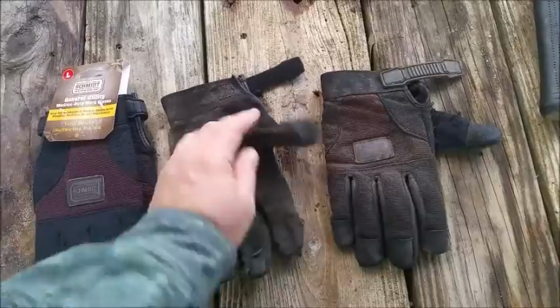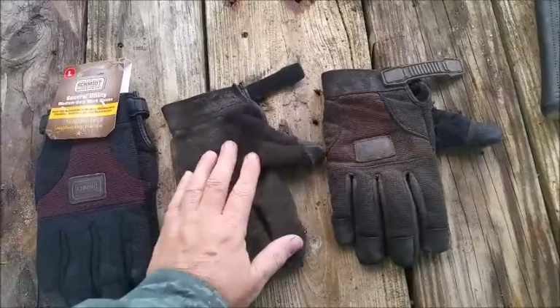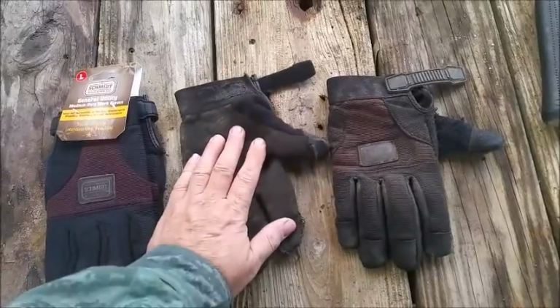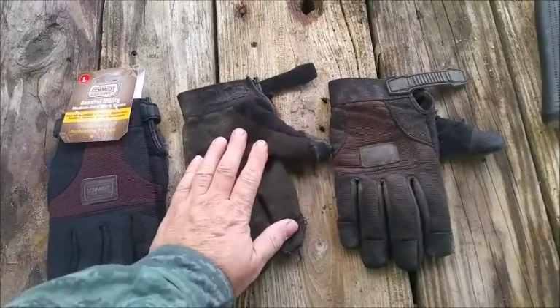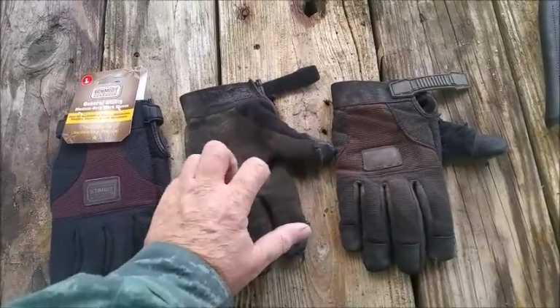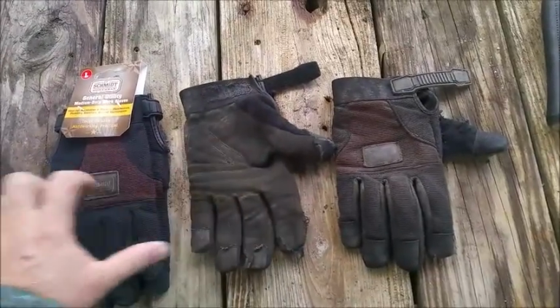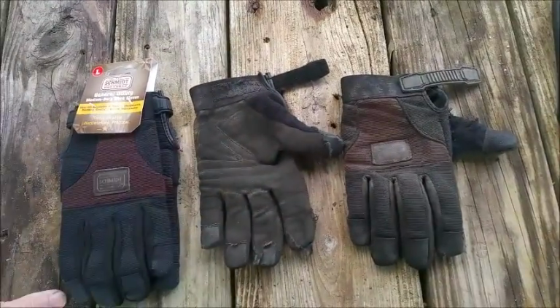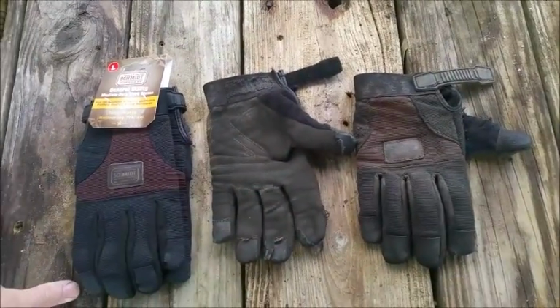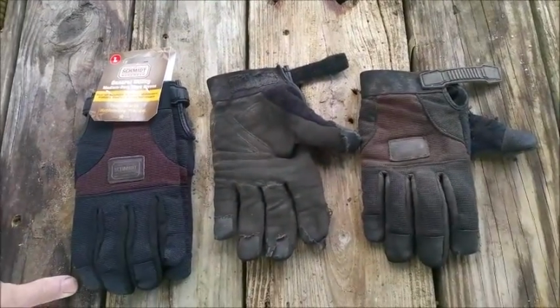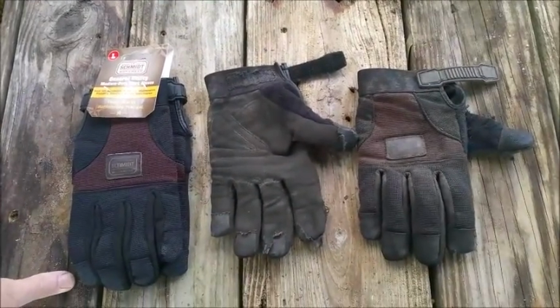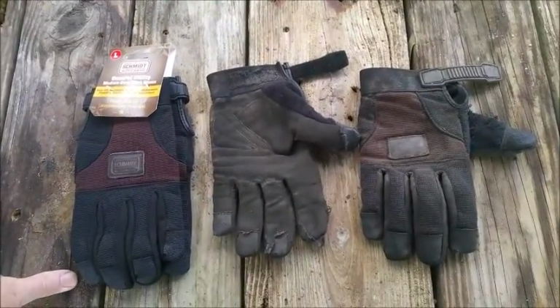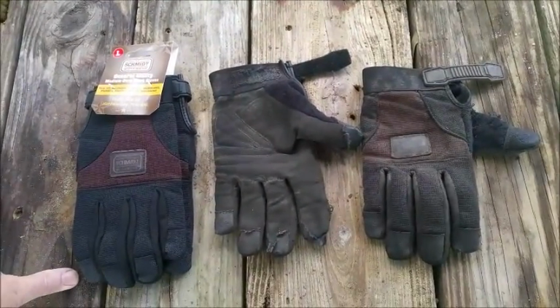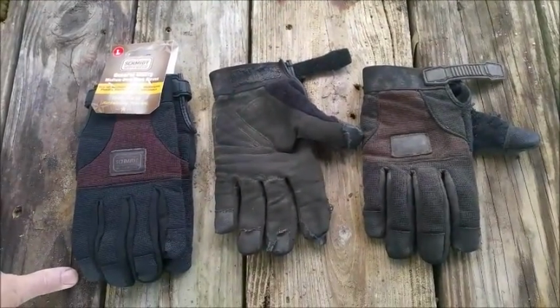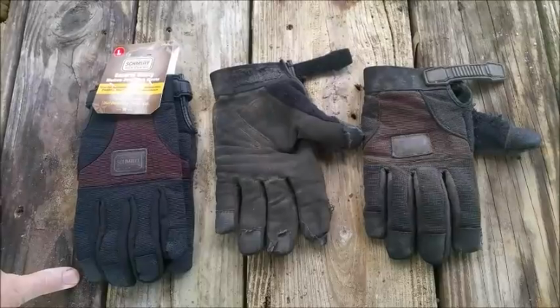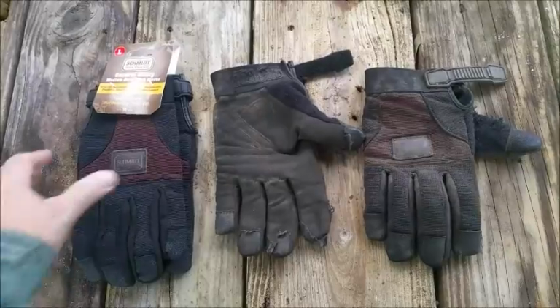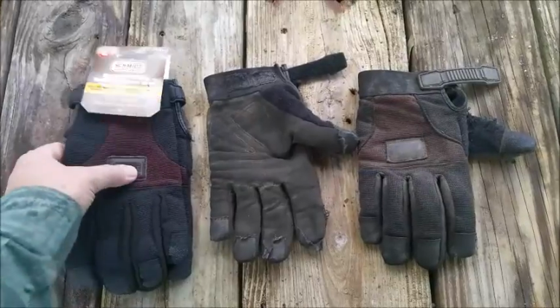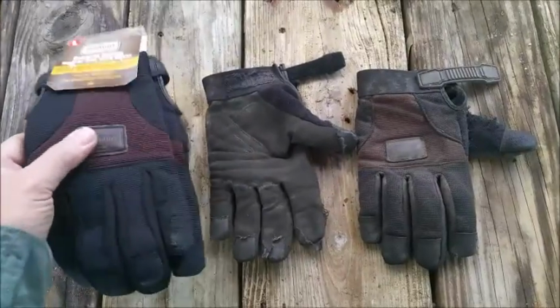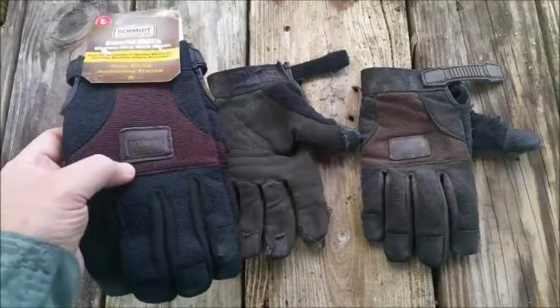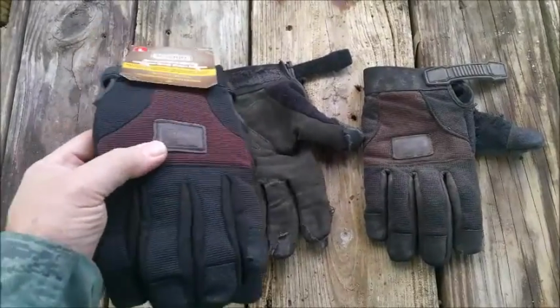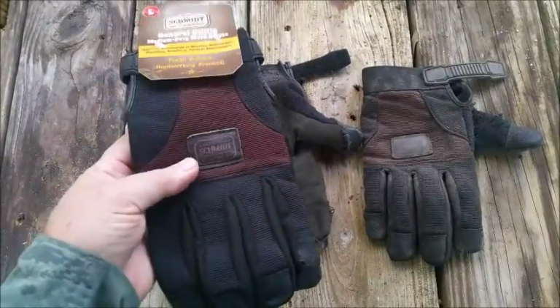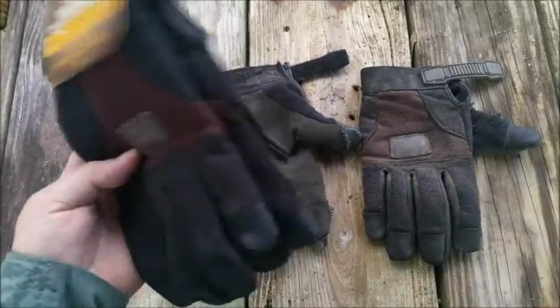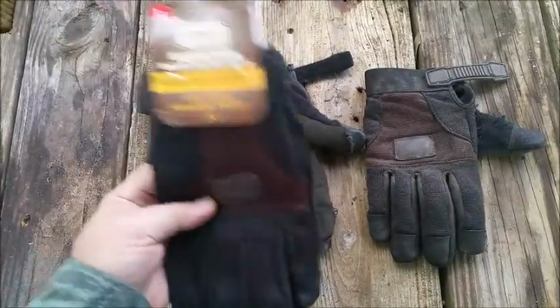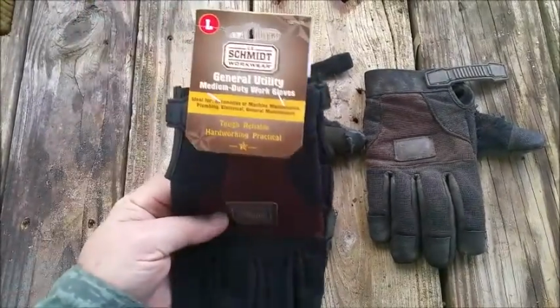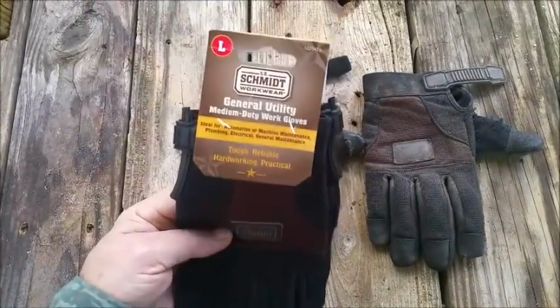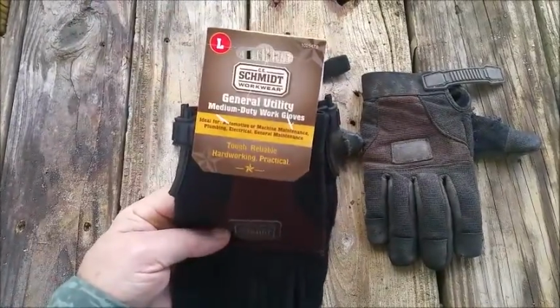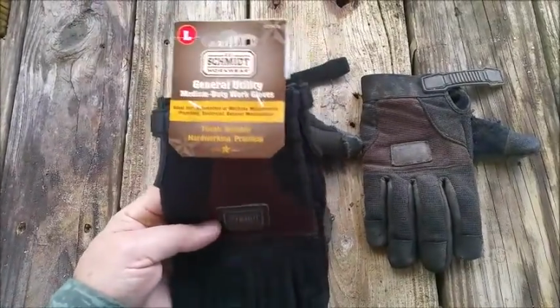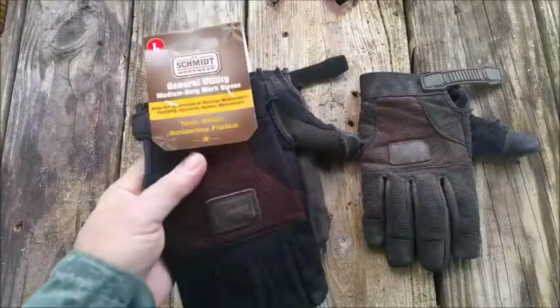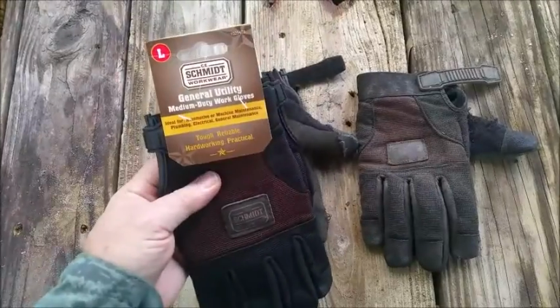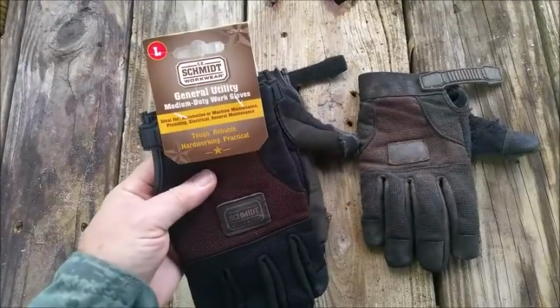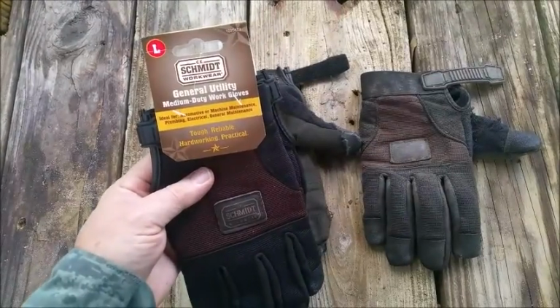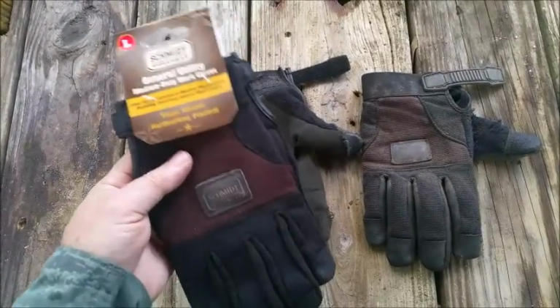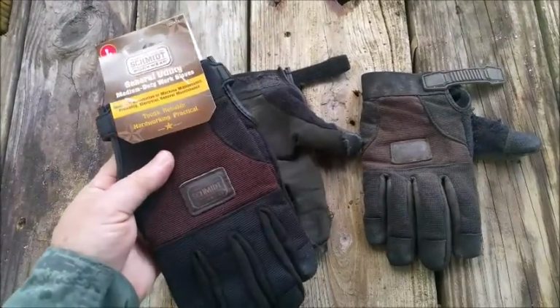But for ten bucks you can't beat that. So I want to go on record as saying yeah, I still recommend these gloves.